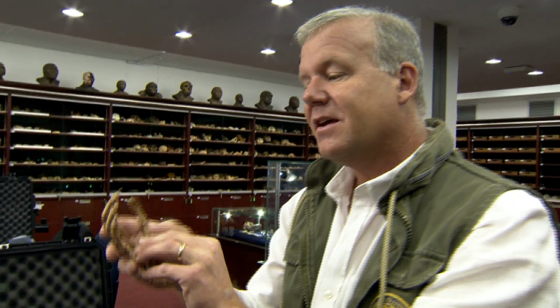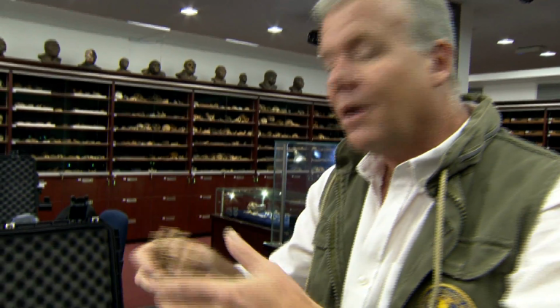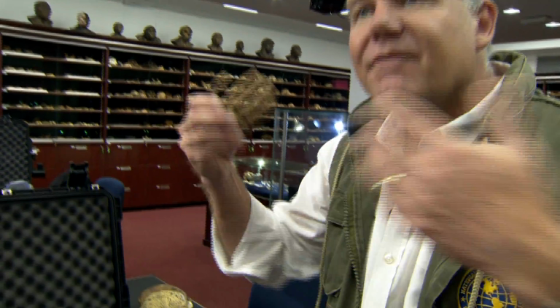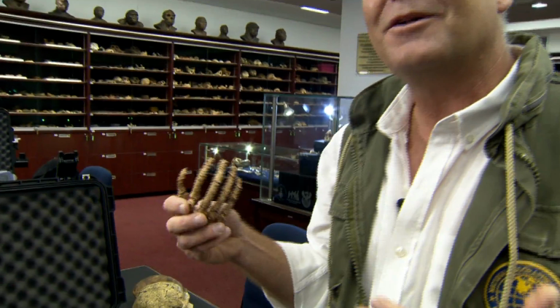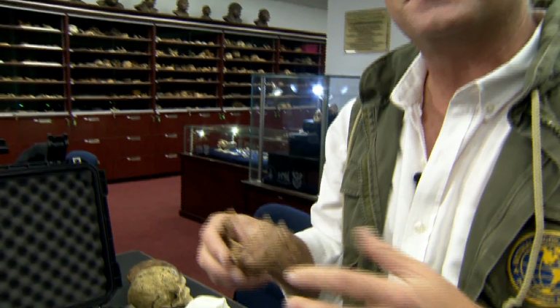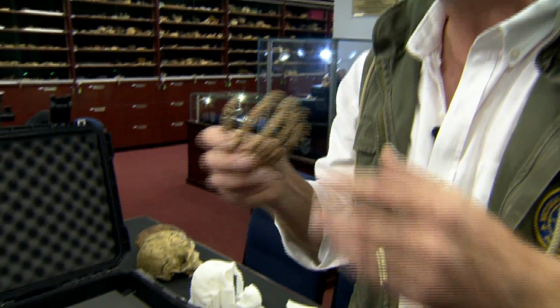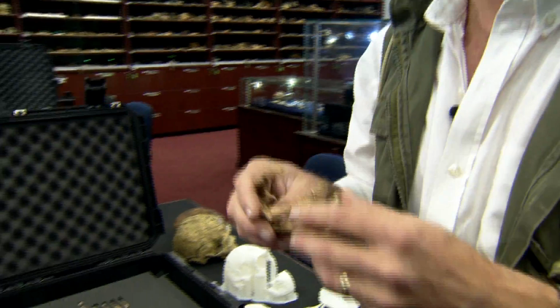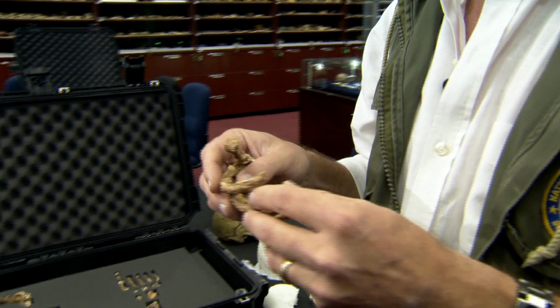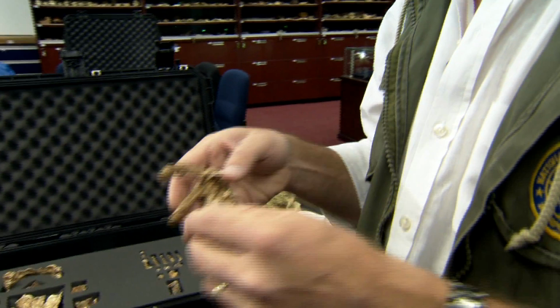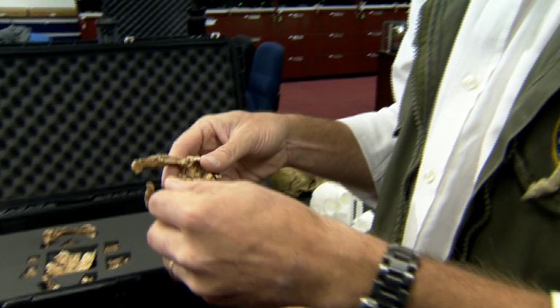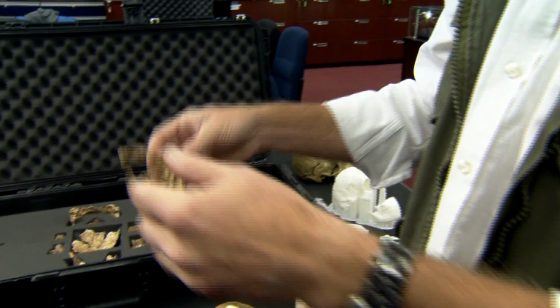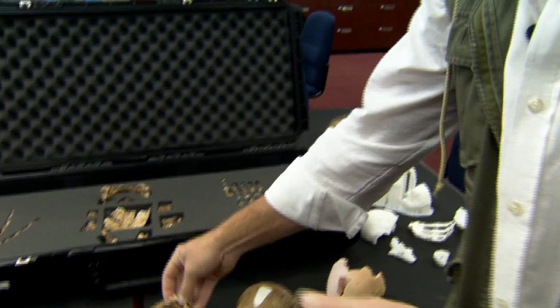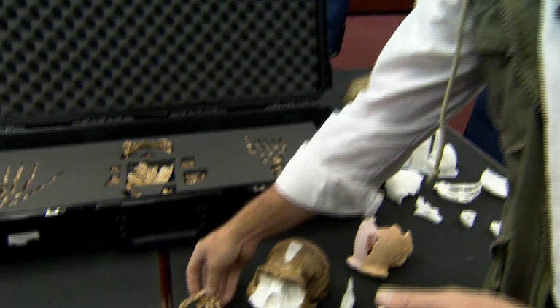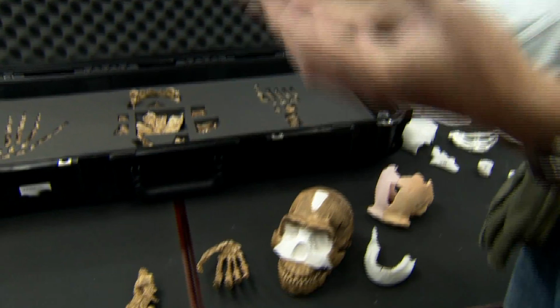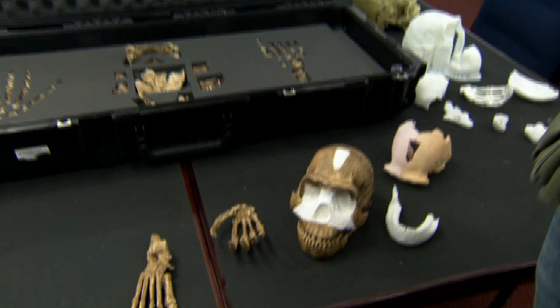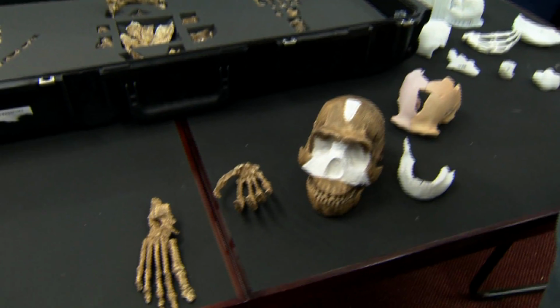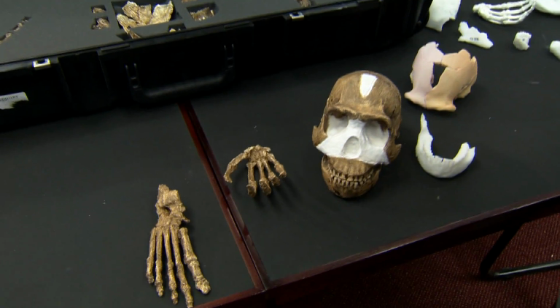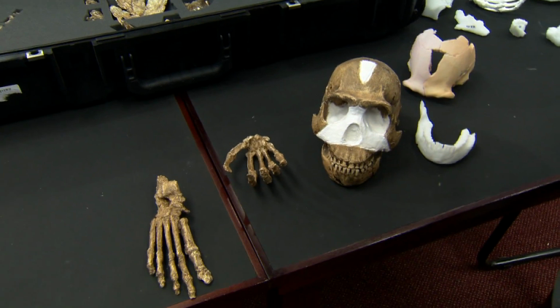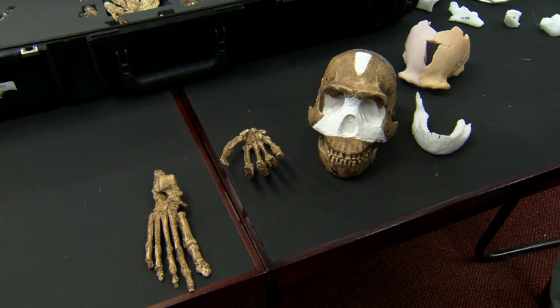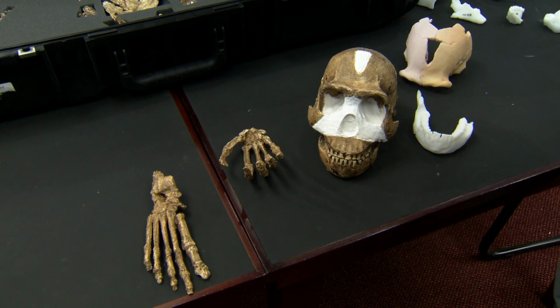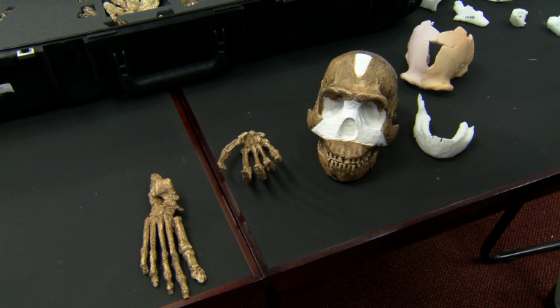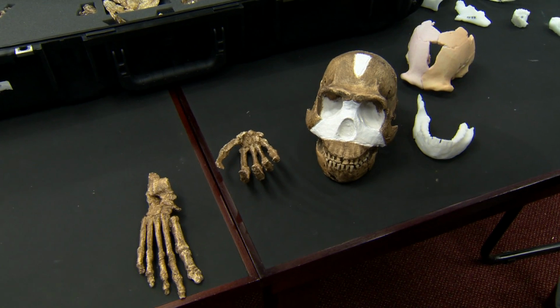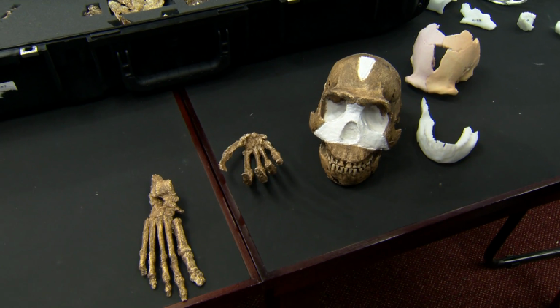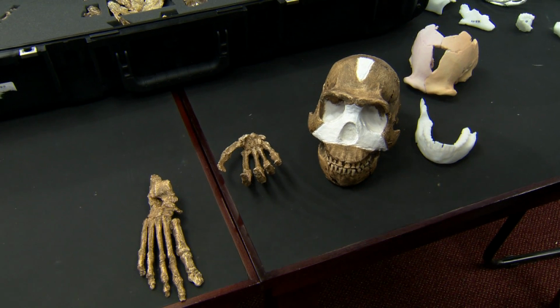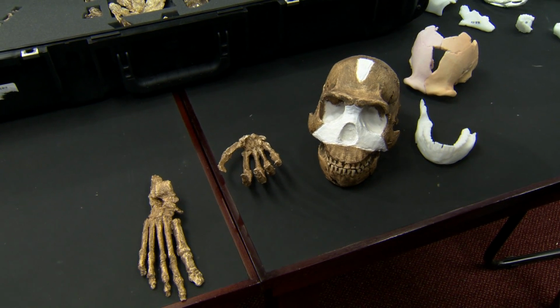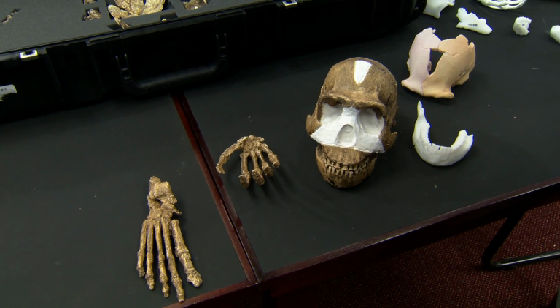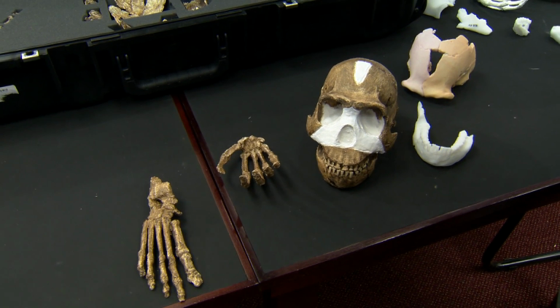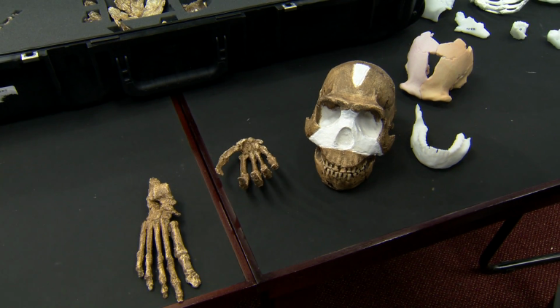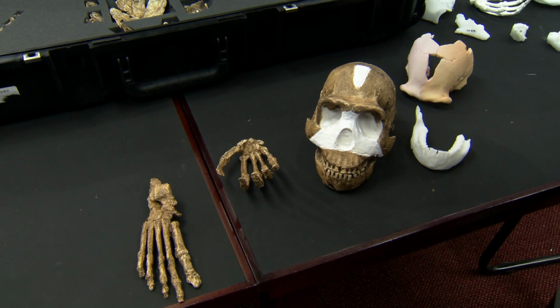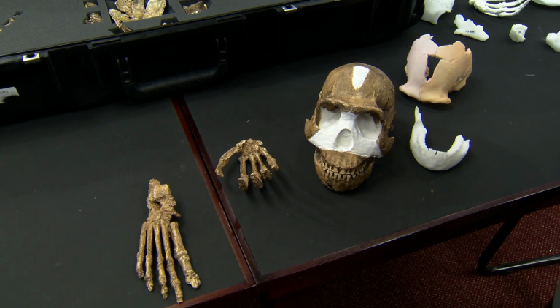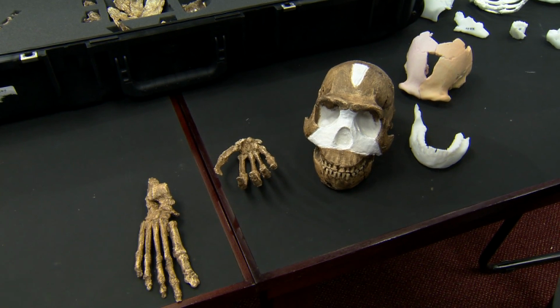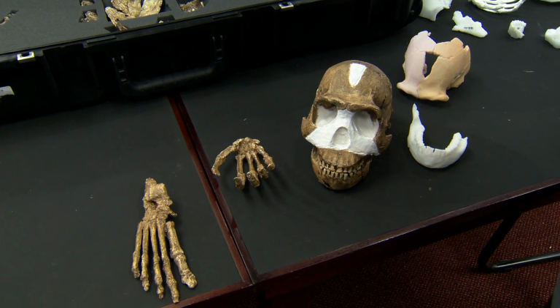So what we have overall is something we've never seen before — a creature out of the past that clearly gives us a signal to the origins of perhaps our species, but in a way we don't understand at this point.